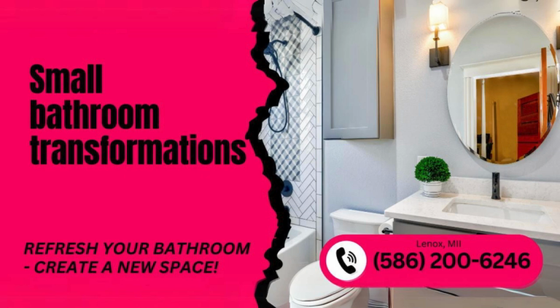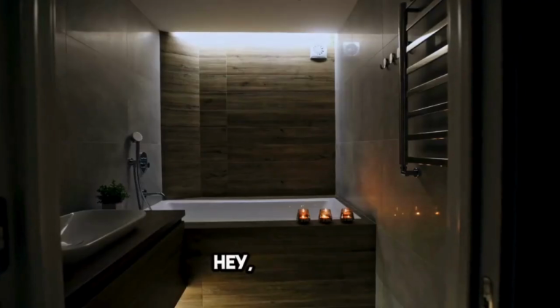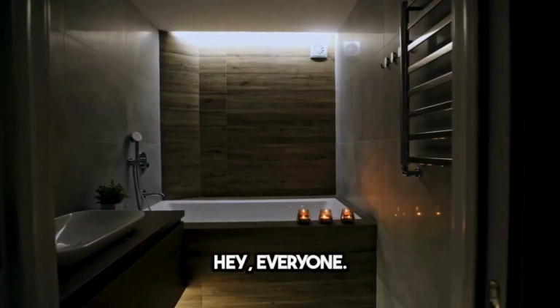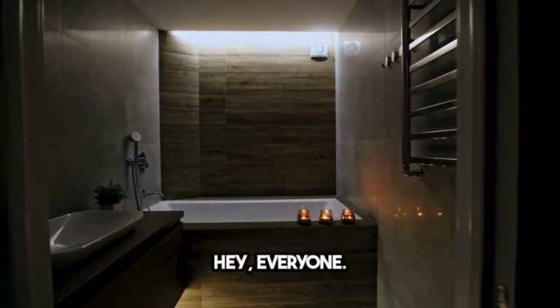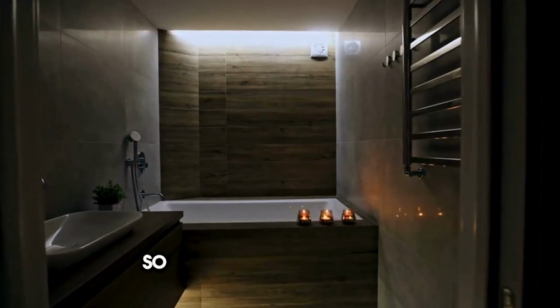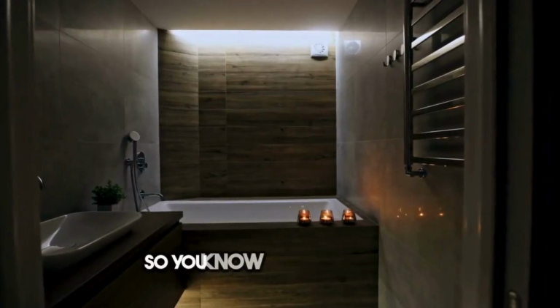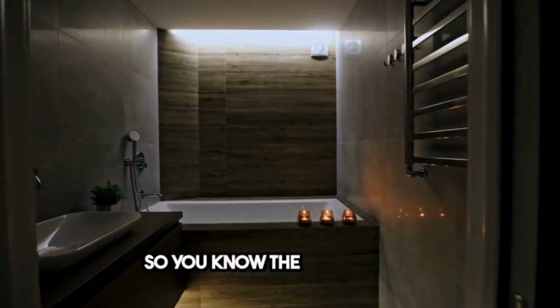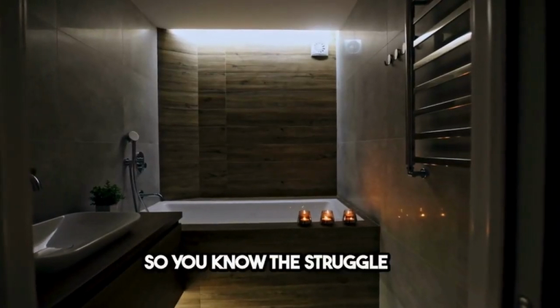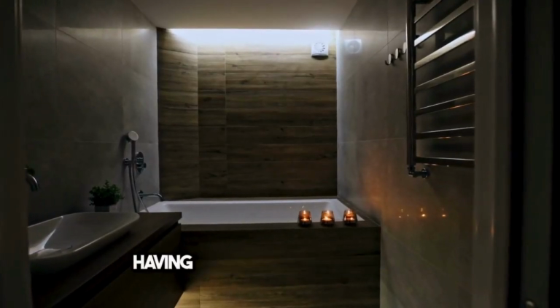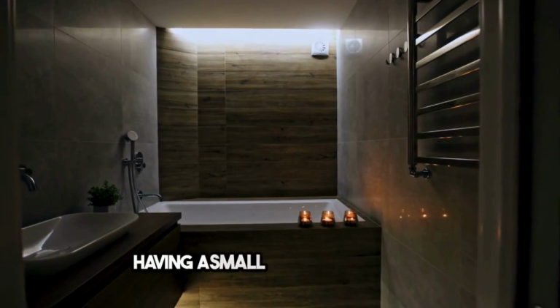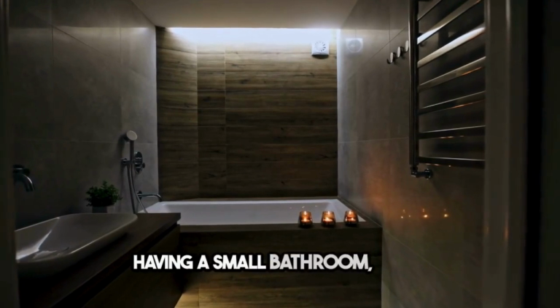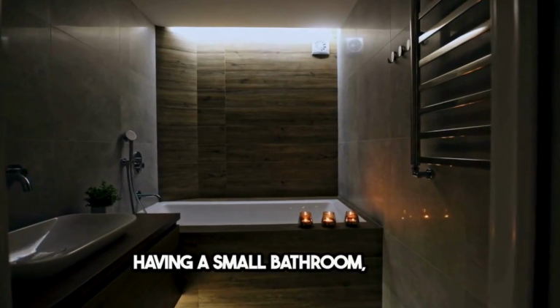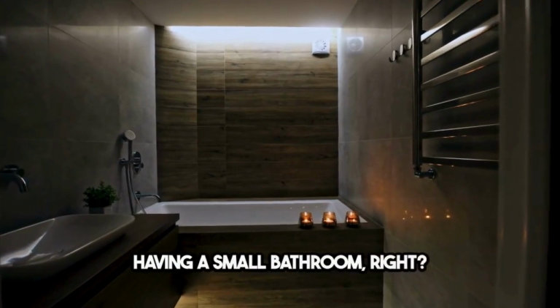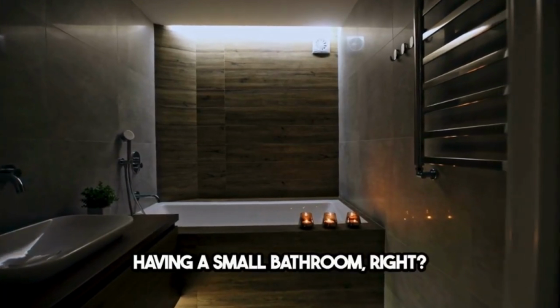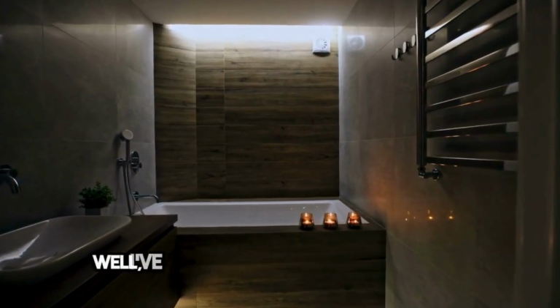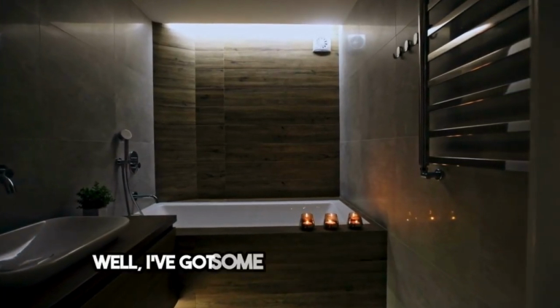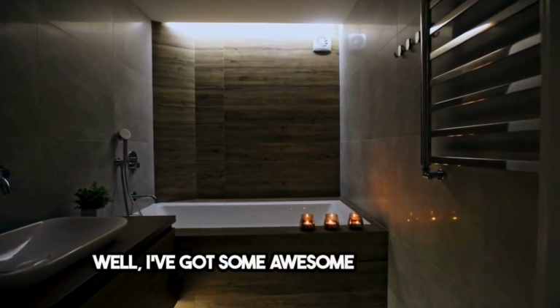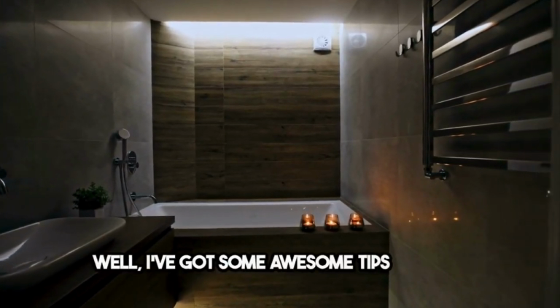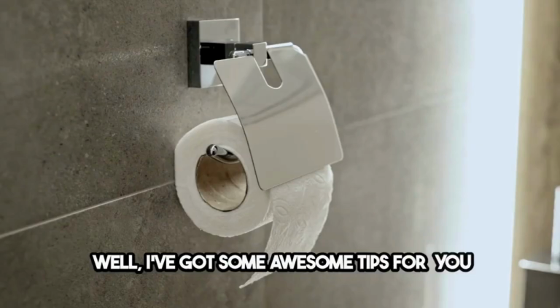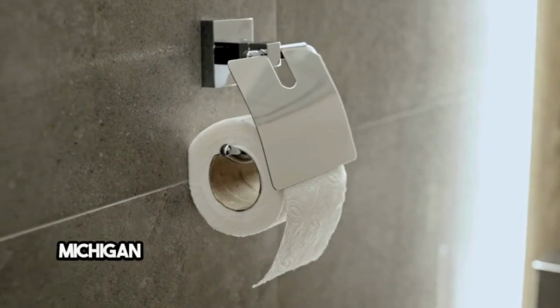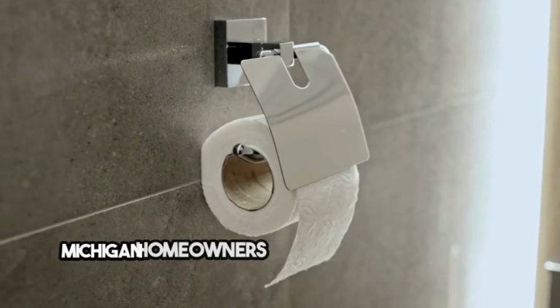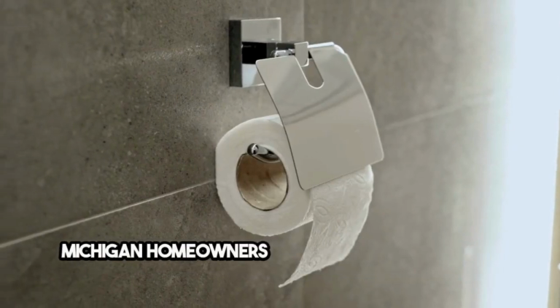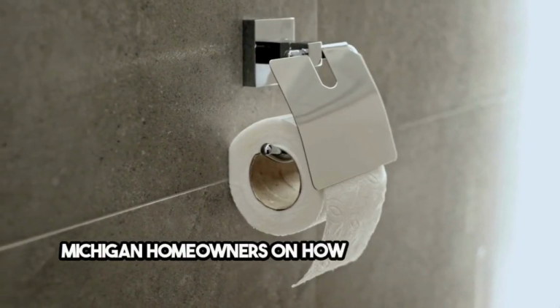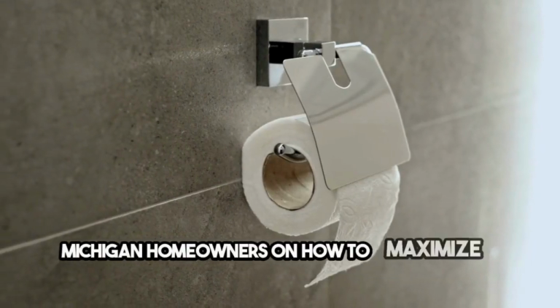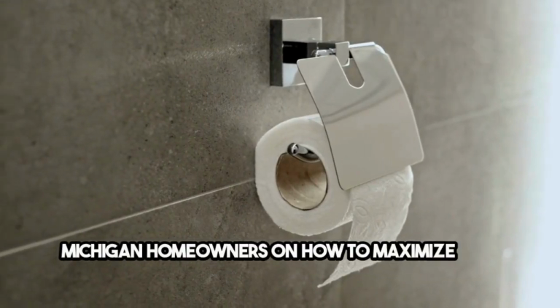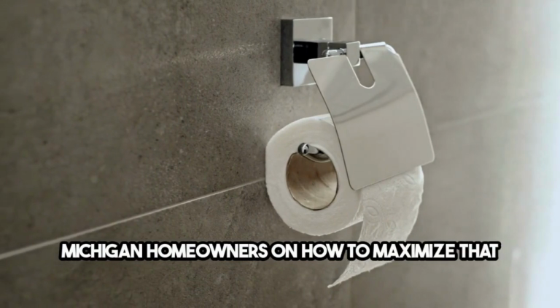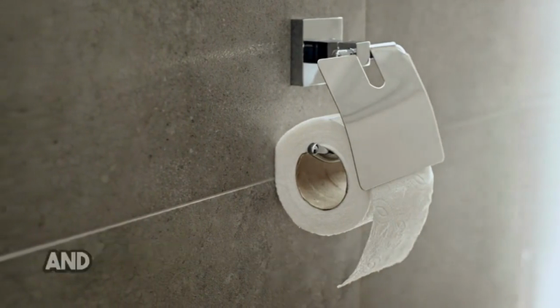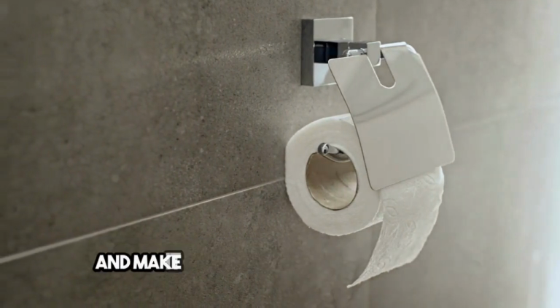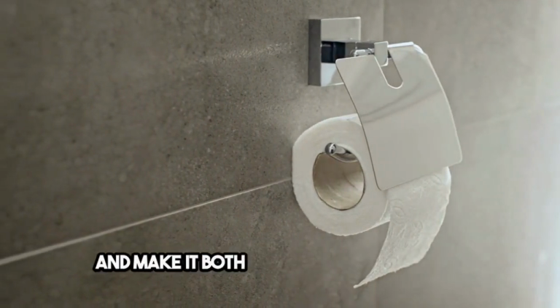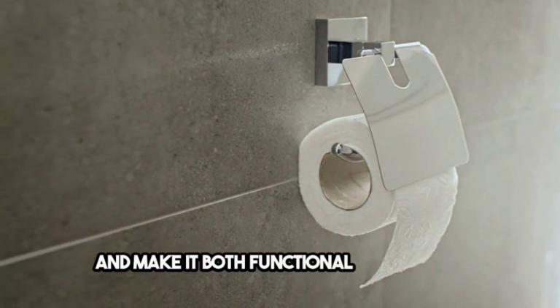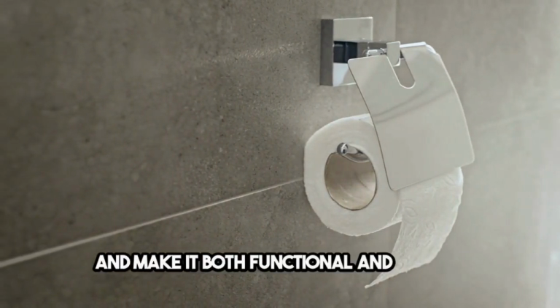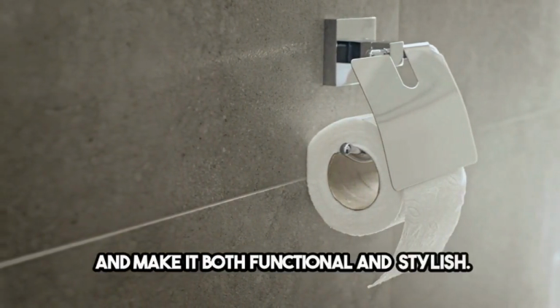Hey everyone! So you know the struggle of having a small bathroom, right? Well I've got some awesome tips for you Michigan homeowners on how to maximize that space and make it both functional and stylish.